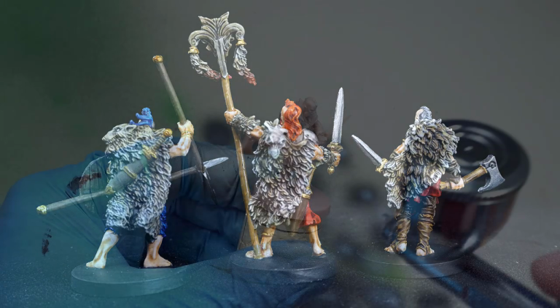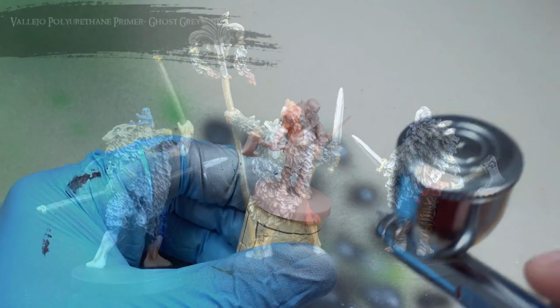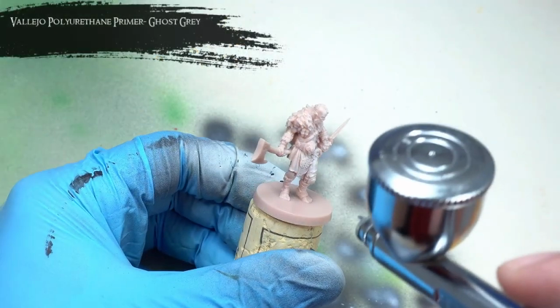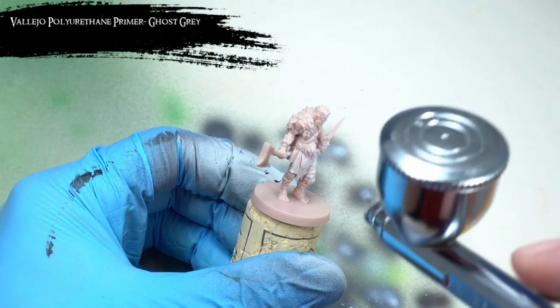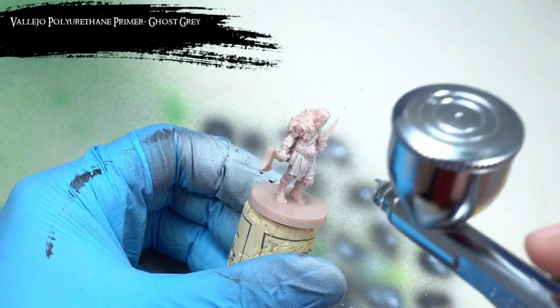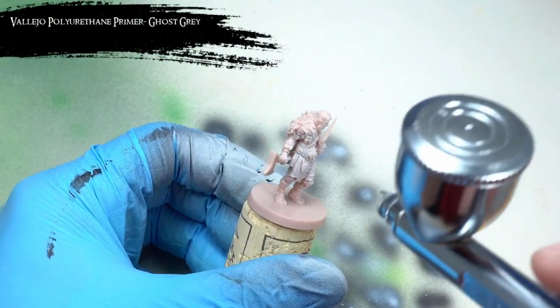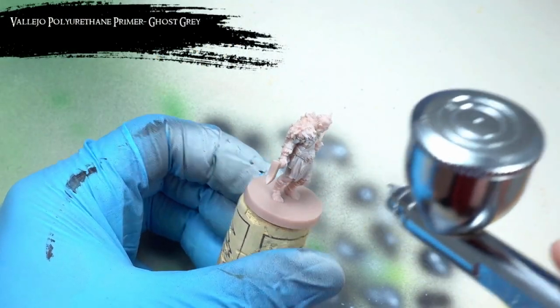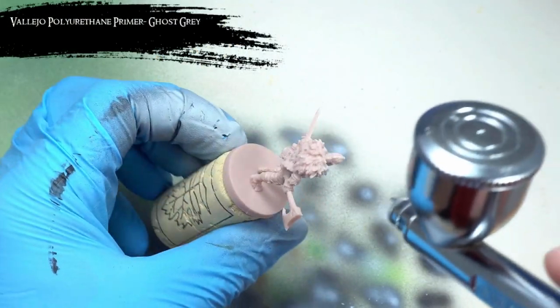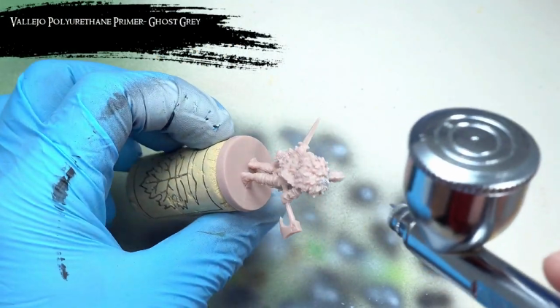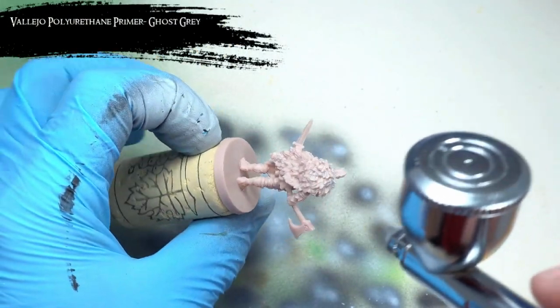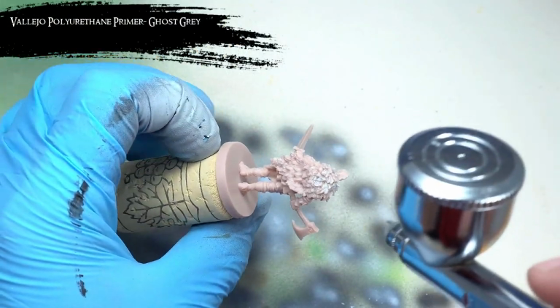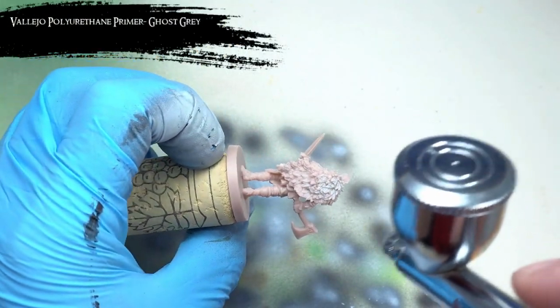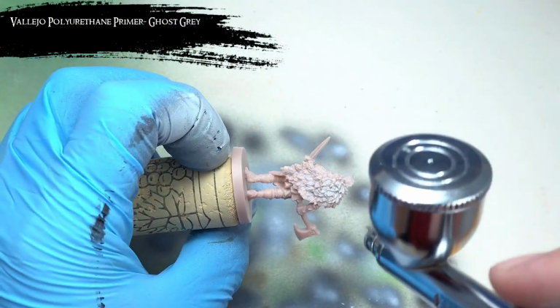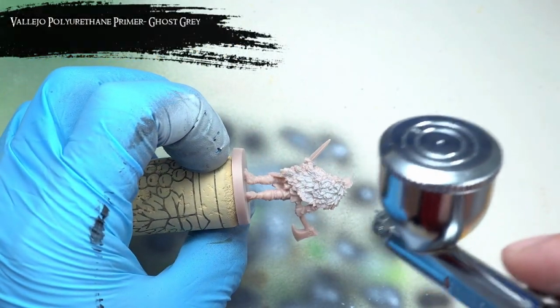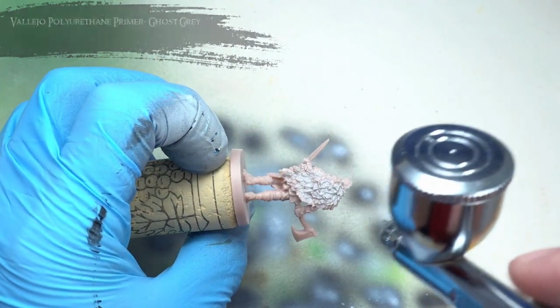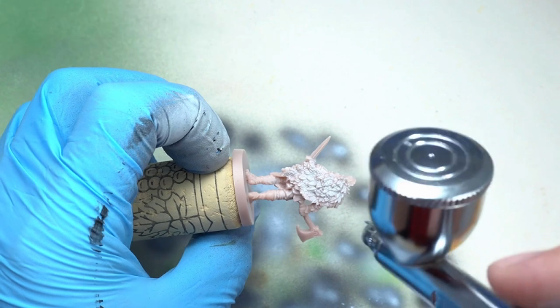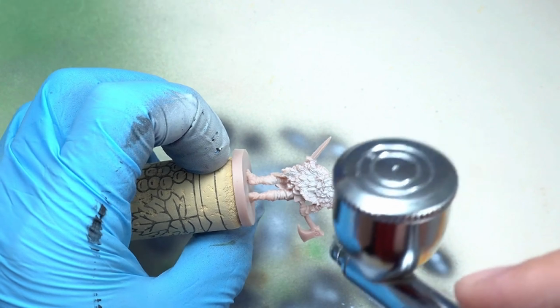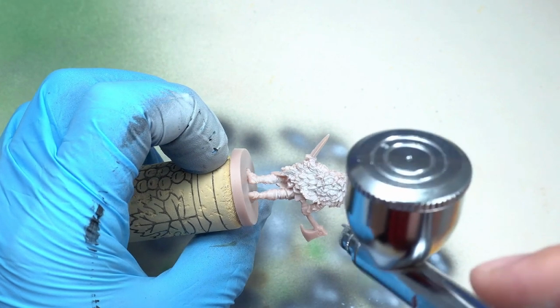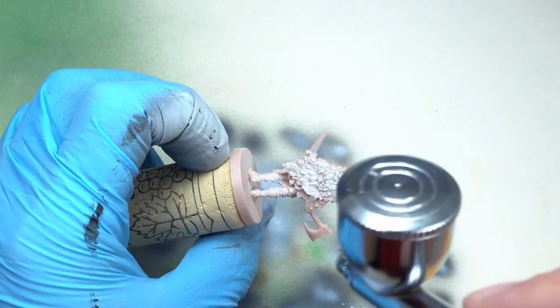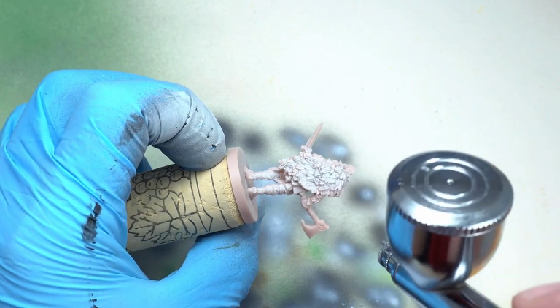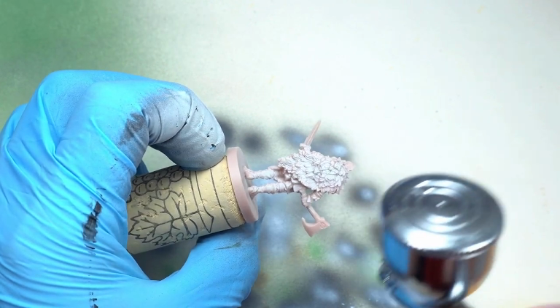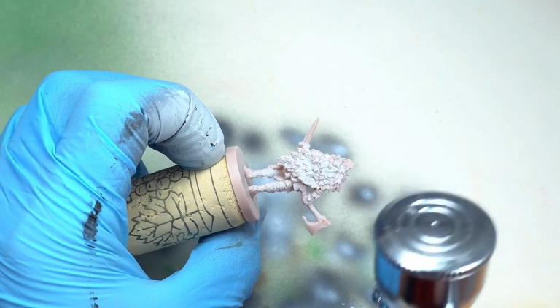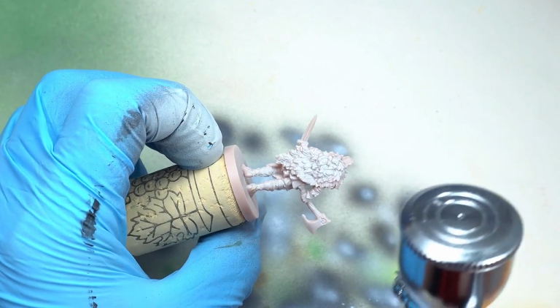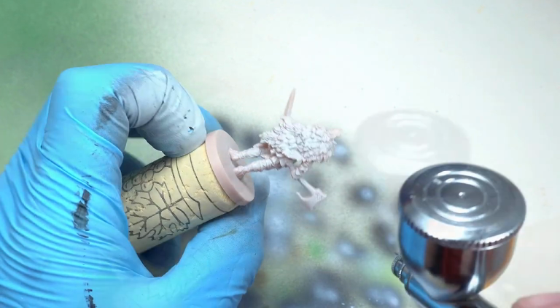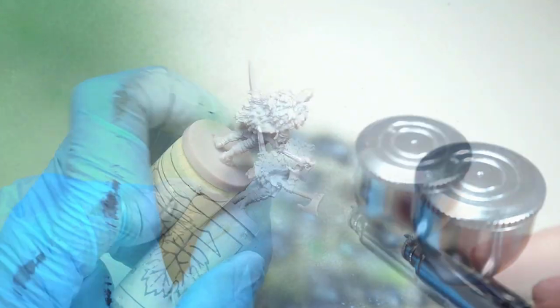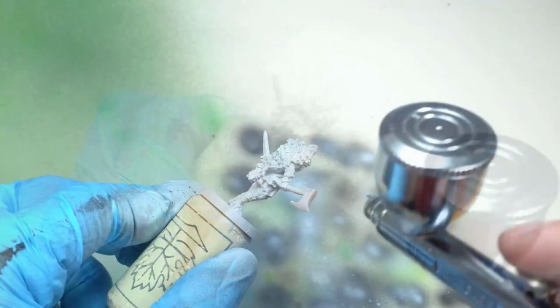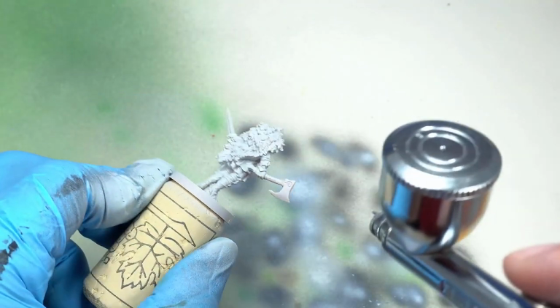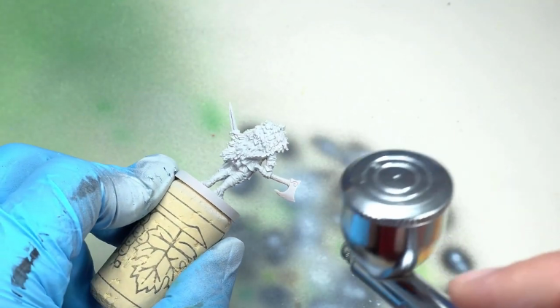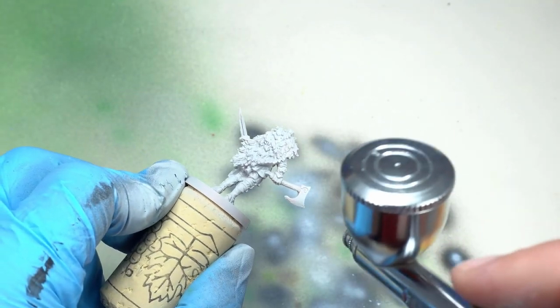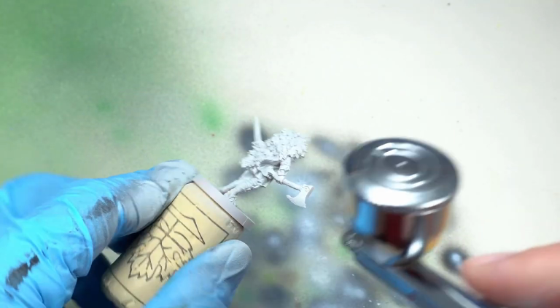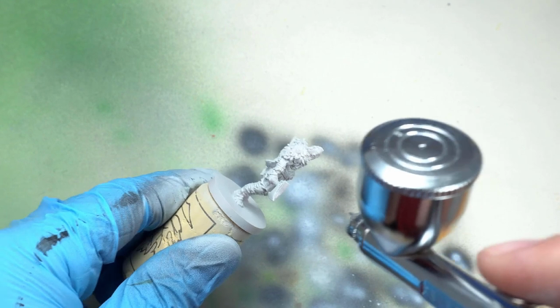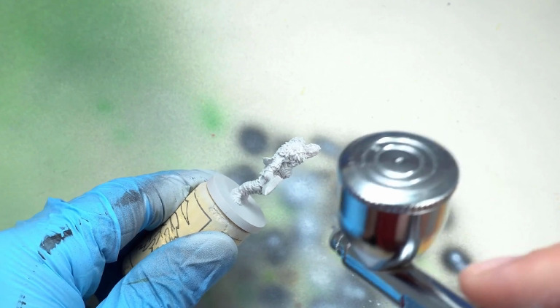To start off I gave them all a solid coat of Vallejo's Polyurethane Ghost Grey Primer. This is the first time I've actually used this grey primer, and compared to the black primer, it's pretty even as far as airbrushing goes.